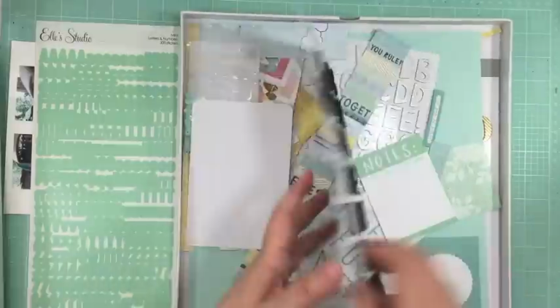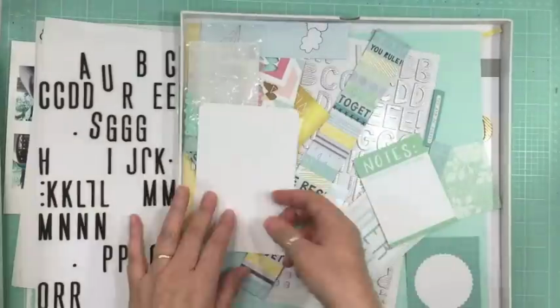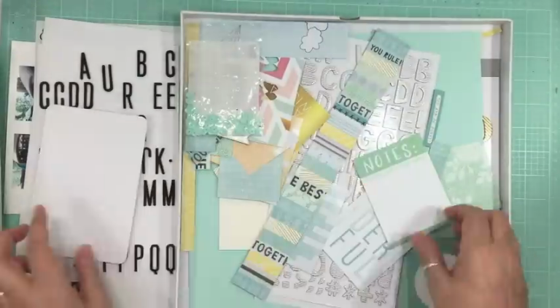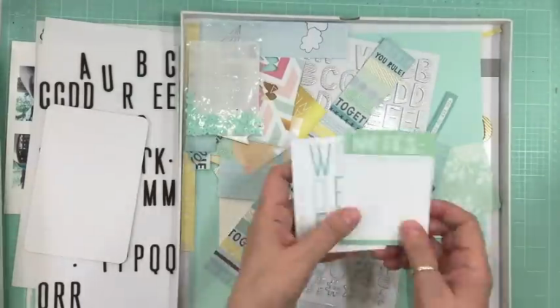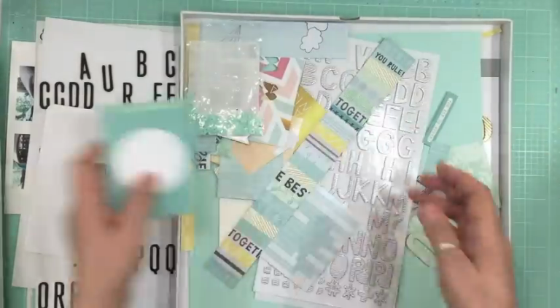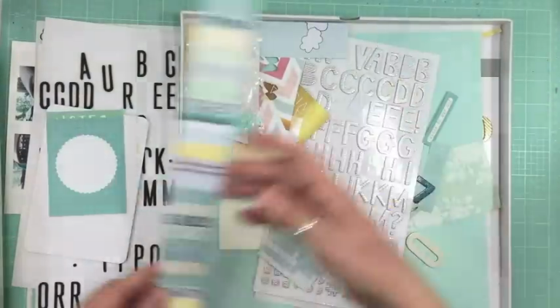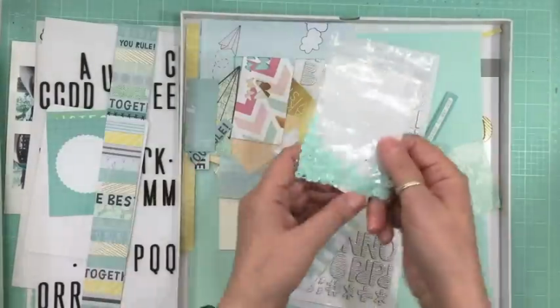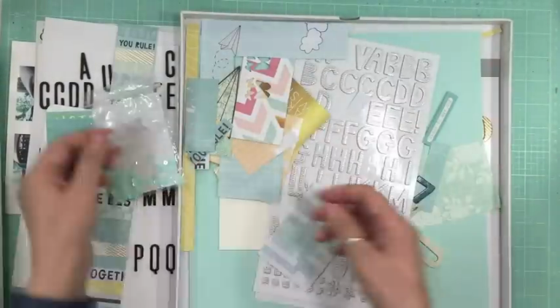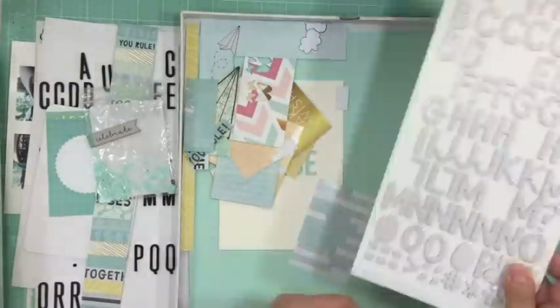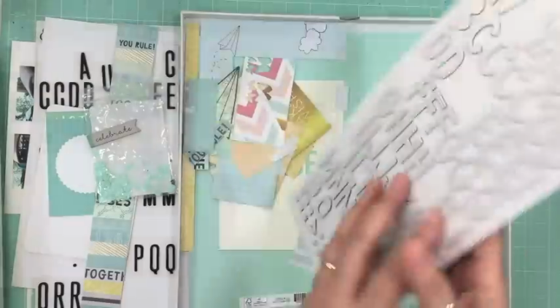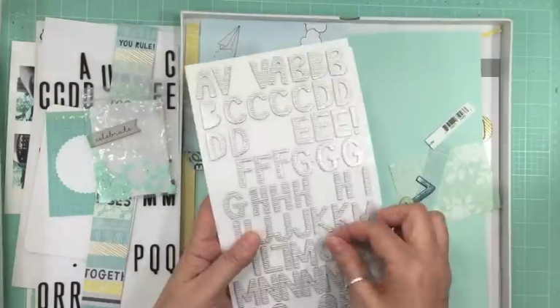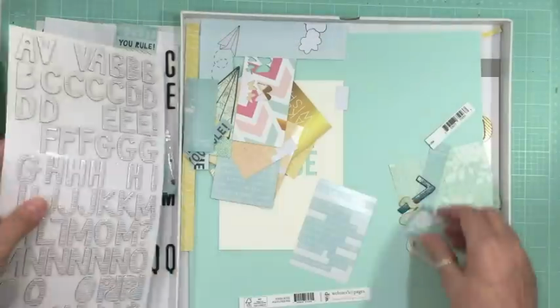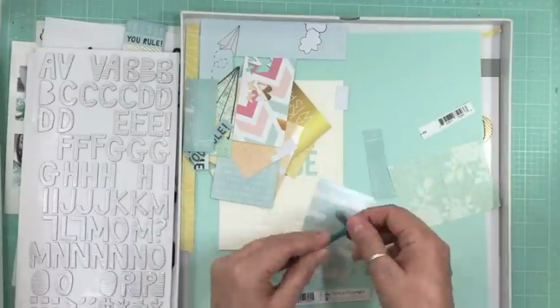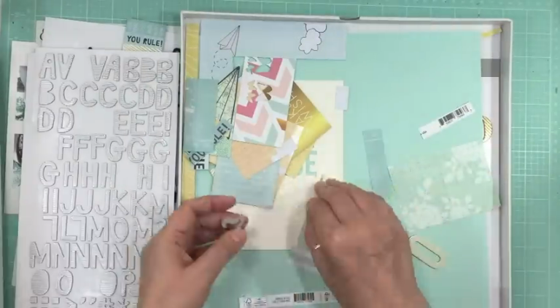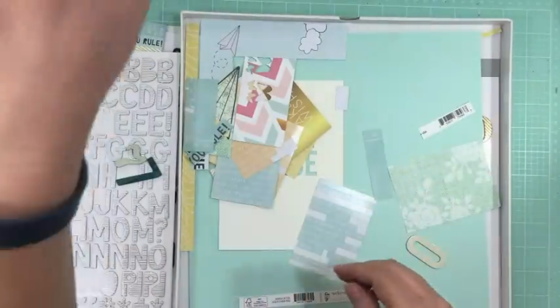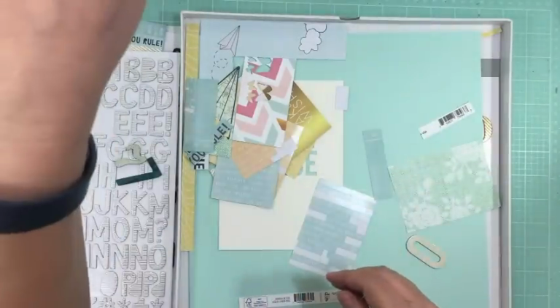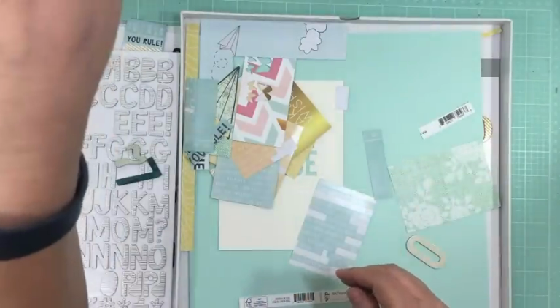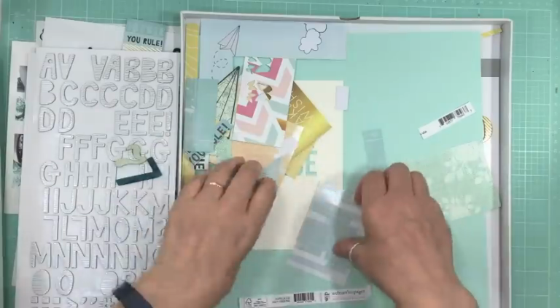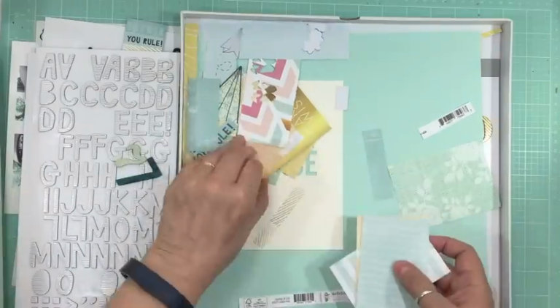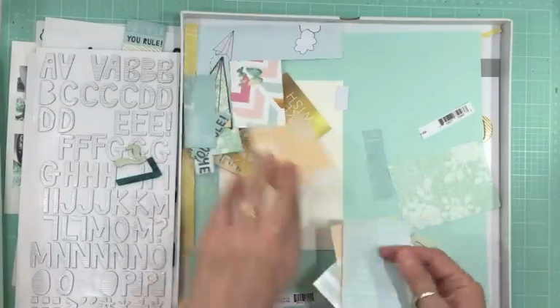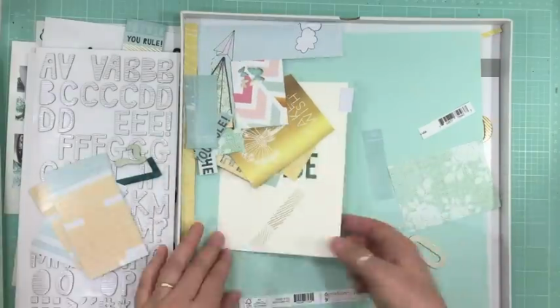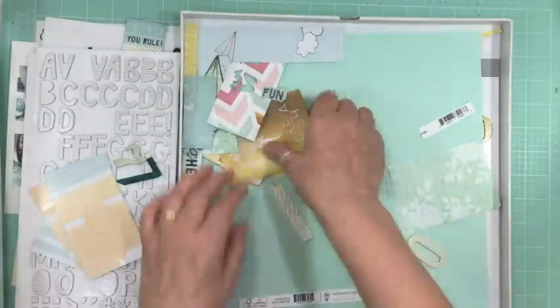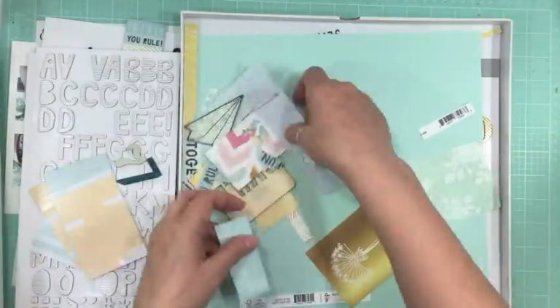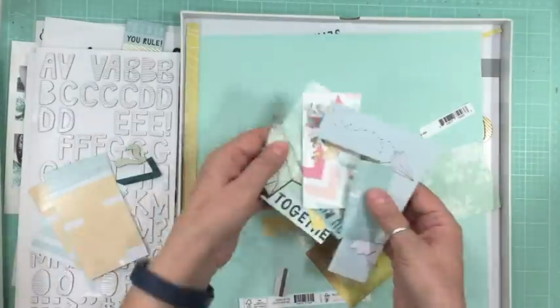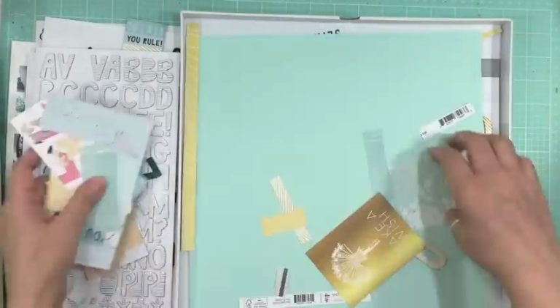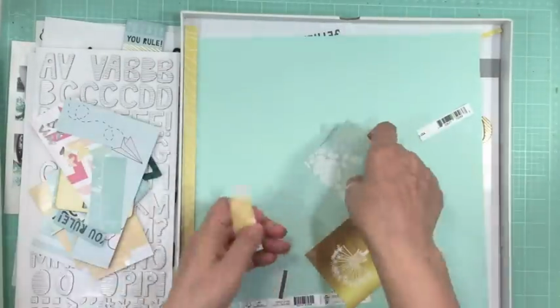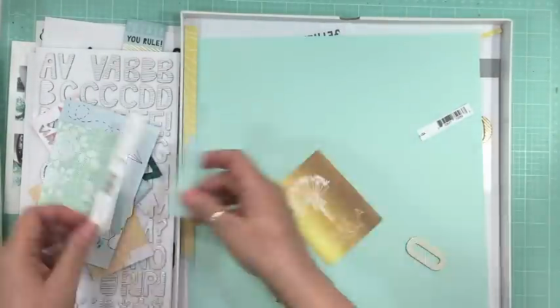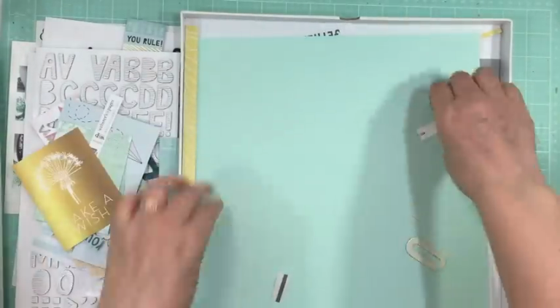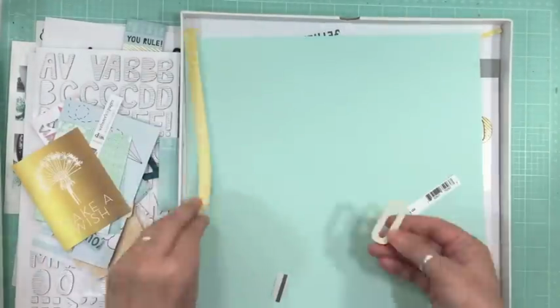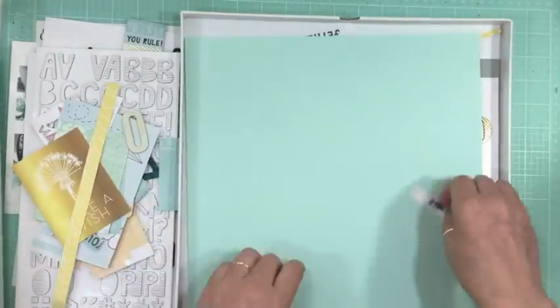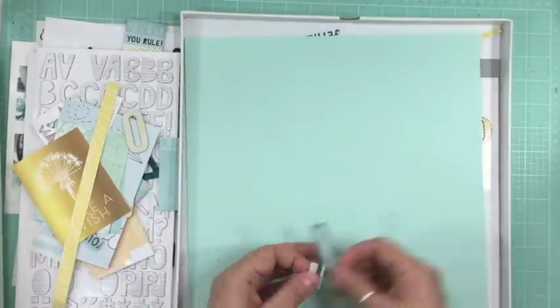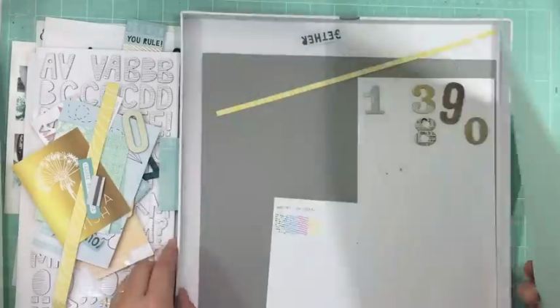This is going to be the last traditional scrapbook layout that I make with this kit. The next one, which will be up tomorrow, is Project Life. So 22 layouts done with this kit.